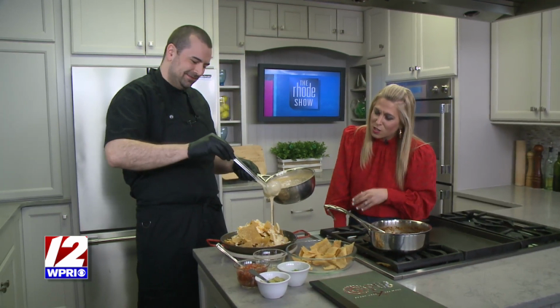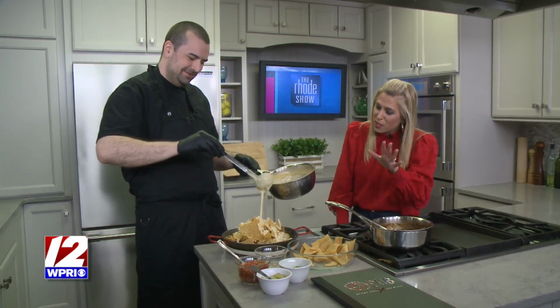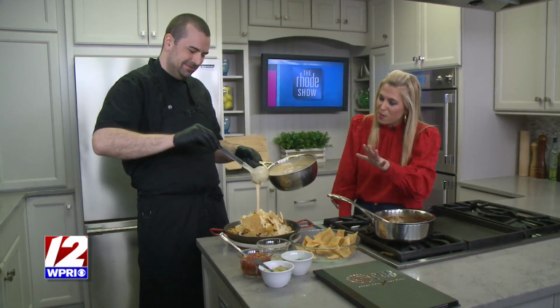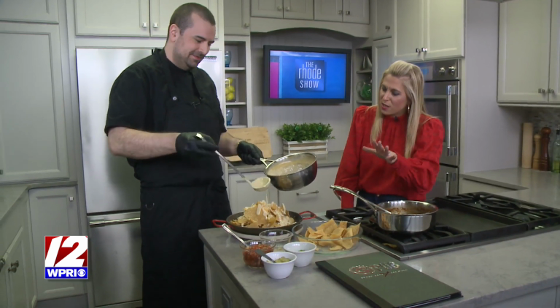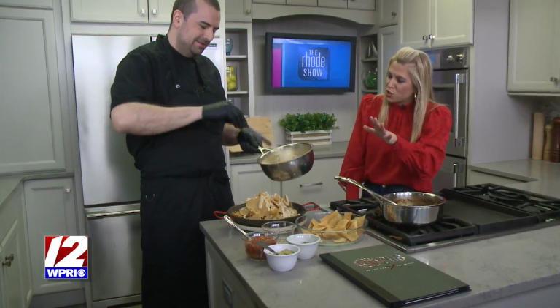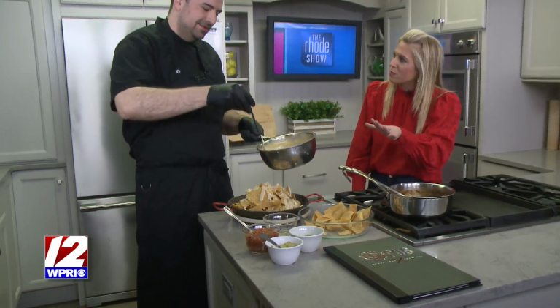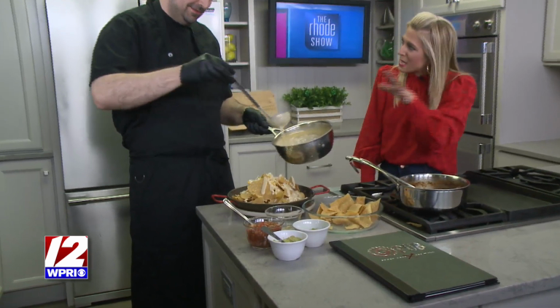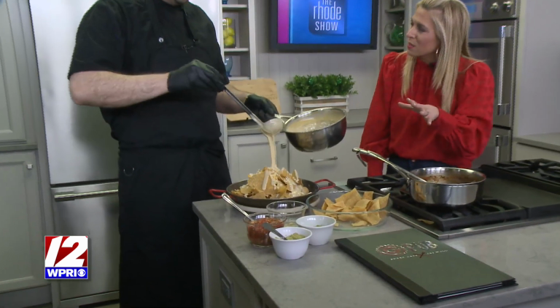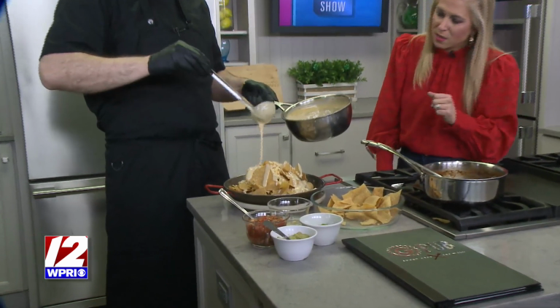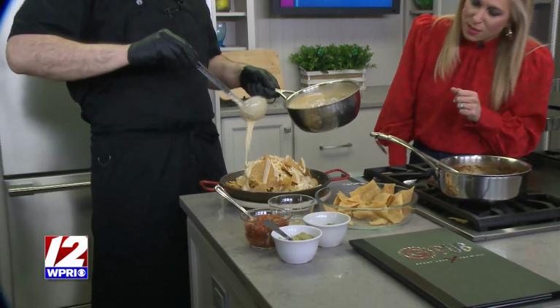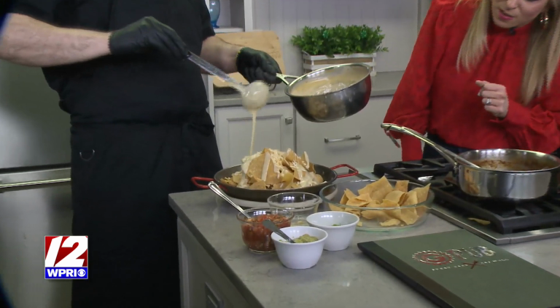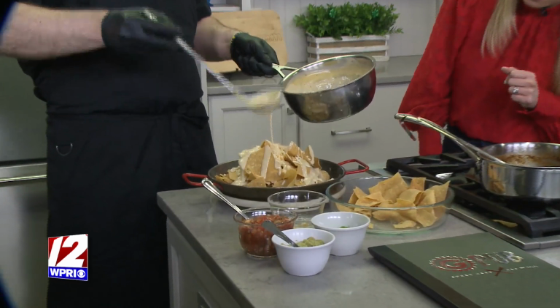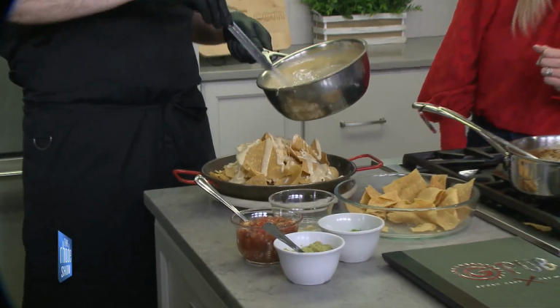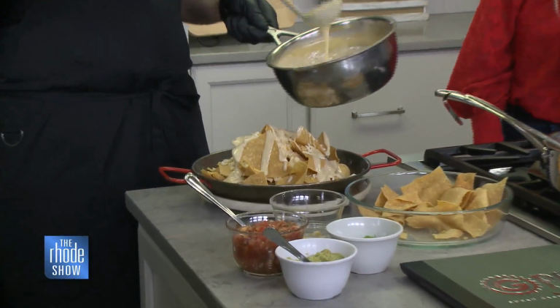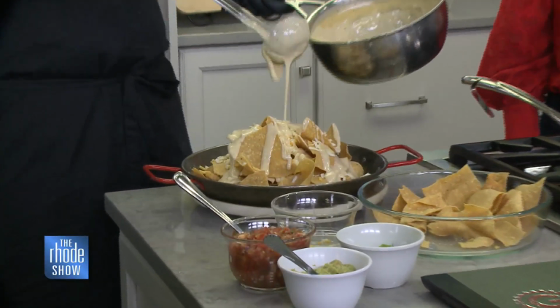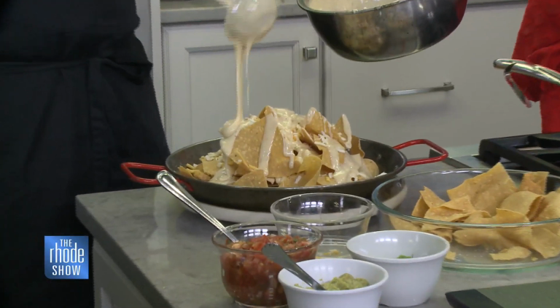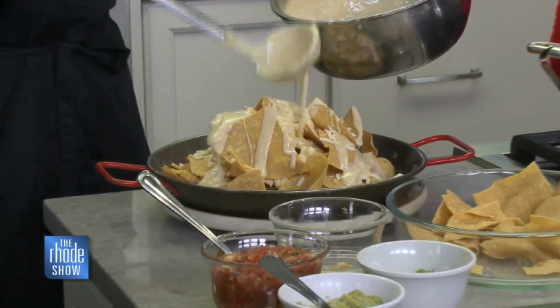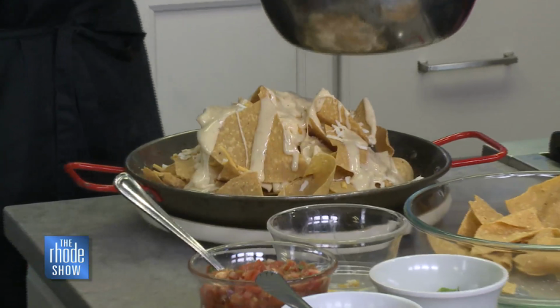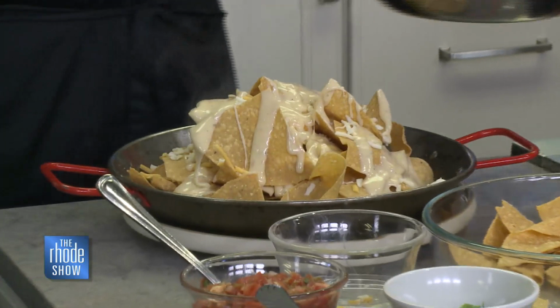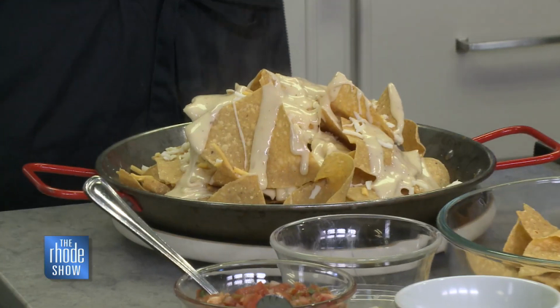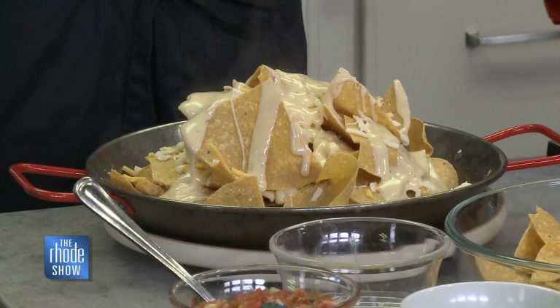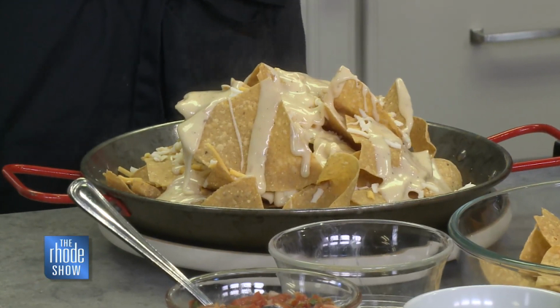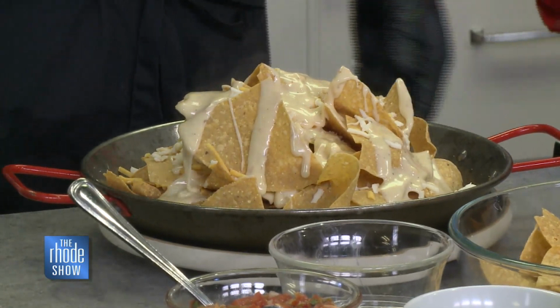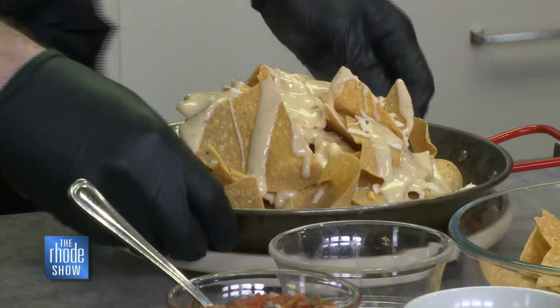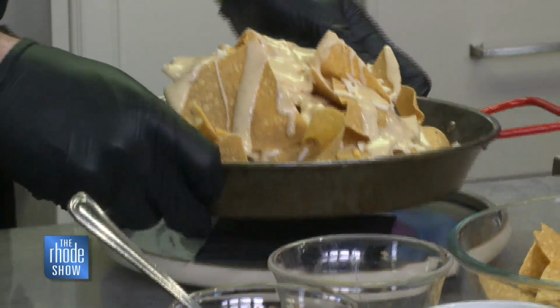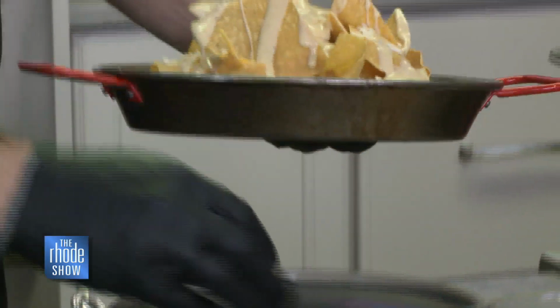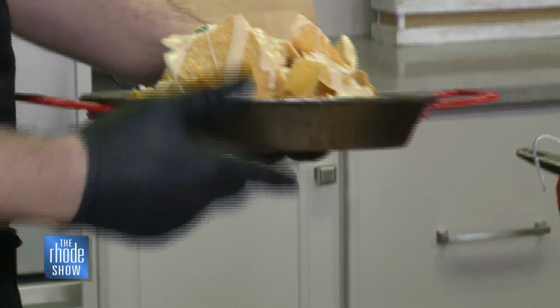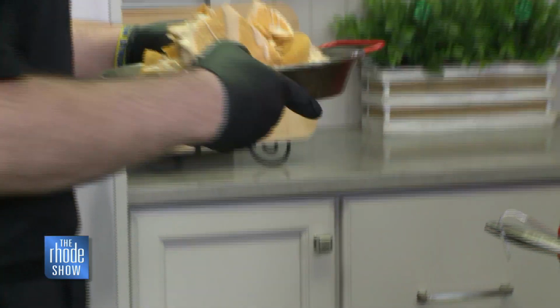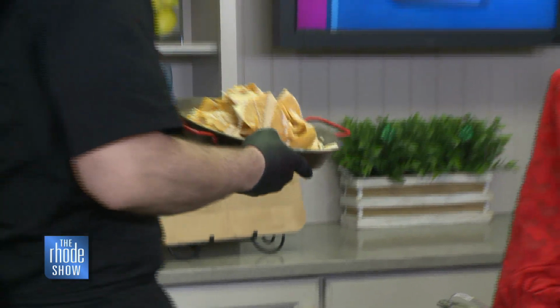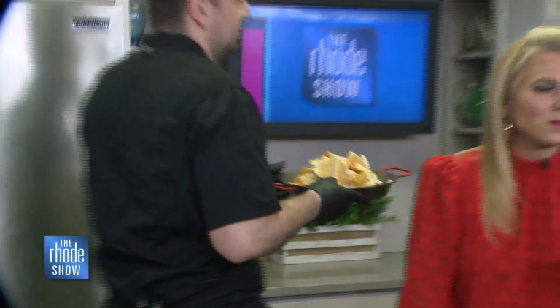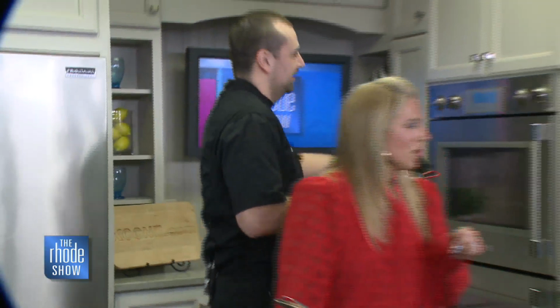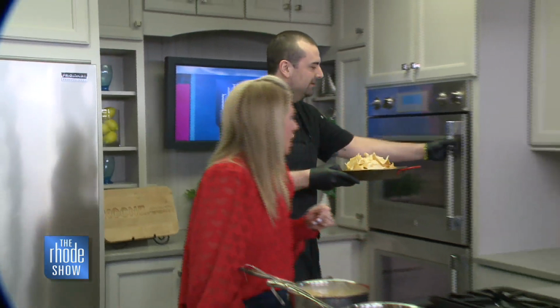You really do try to make sure that each chip has something. We've got to make sure that every chip has a good bite on it from start to finish. I could eat this with a spoon. I'm going to pop this in the oven just to make sure that cheese is nice and hot and melted.